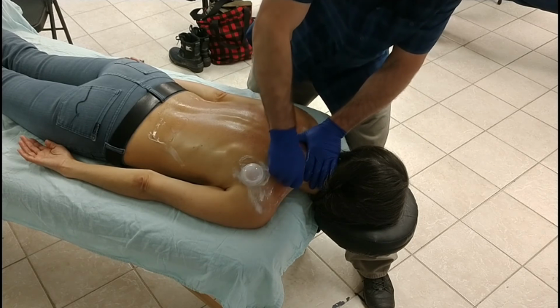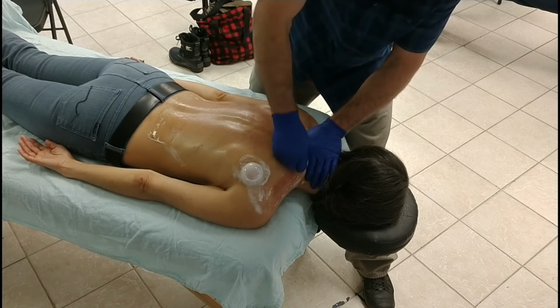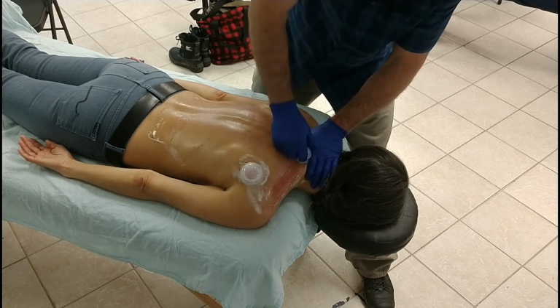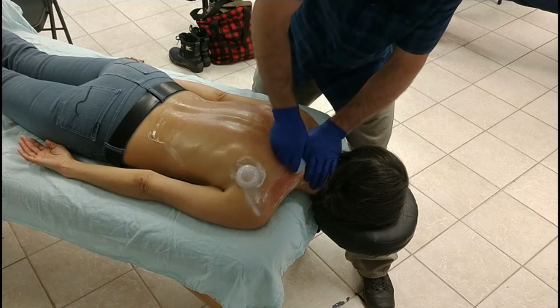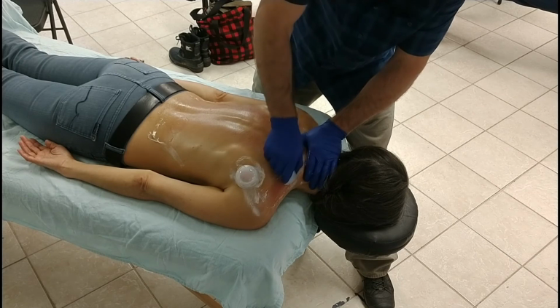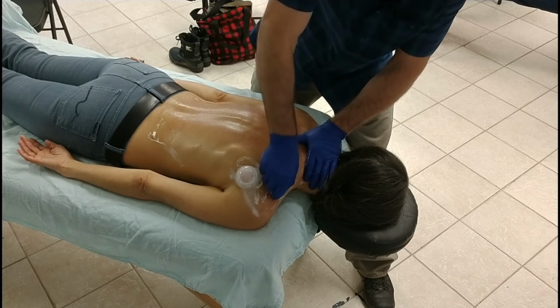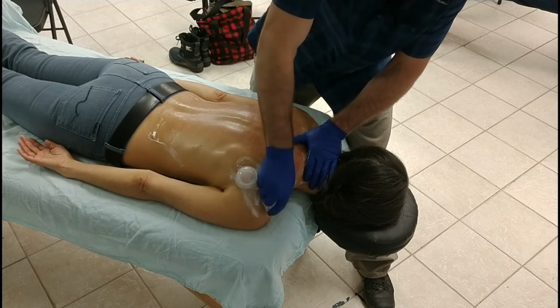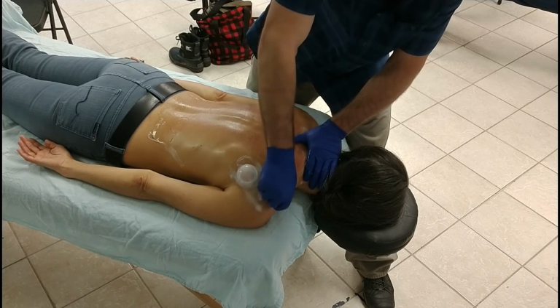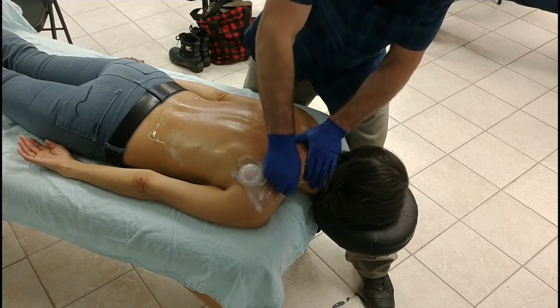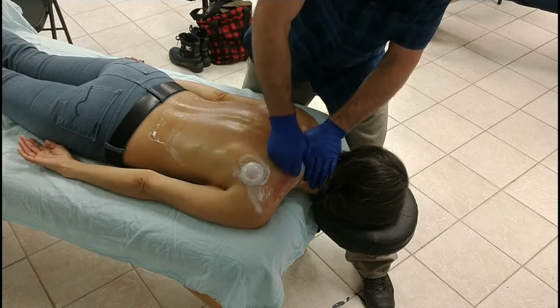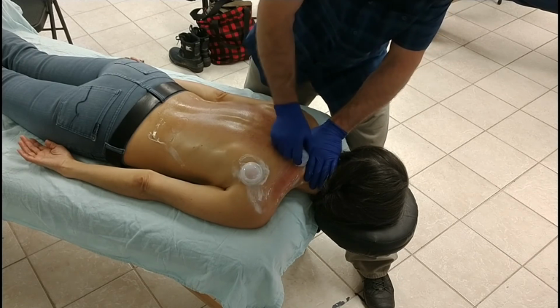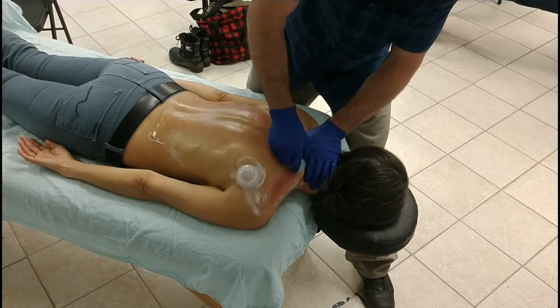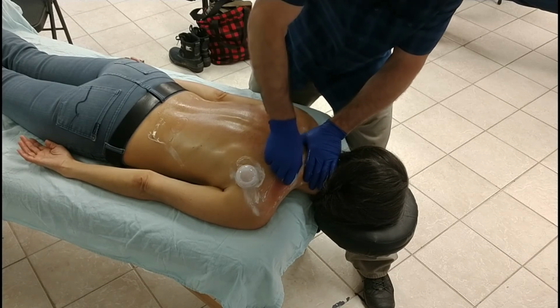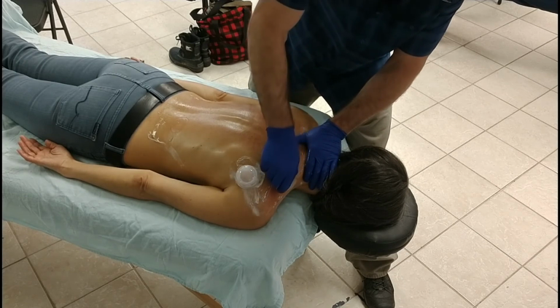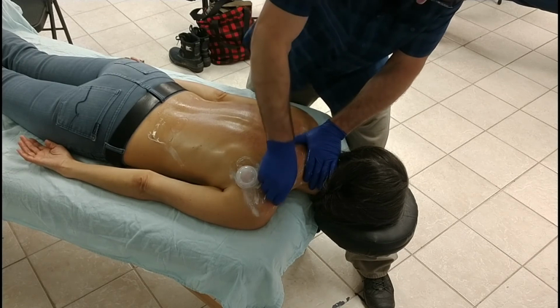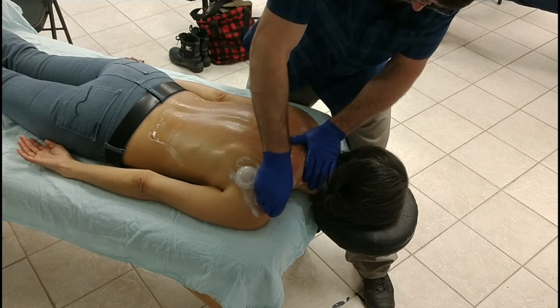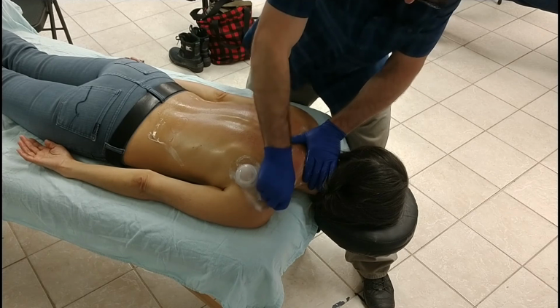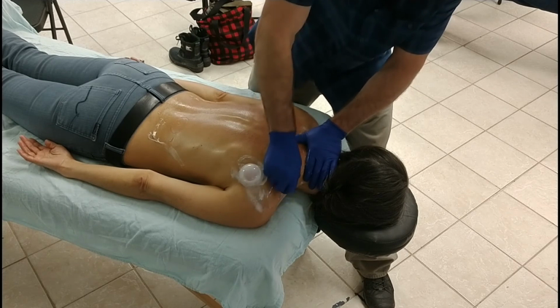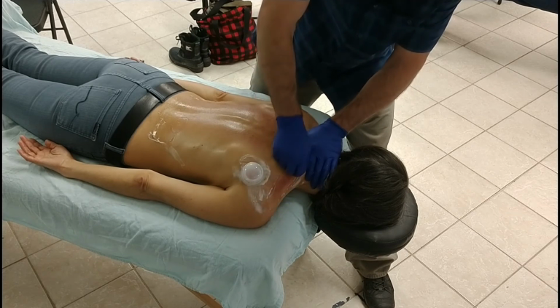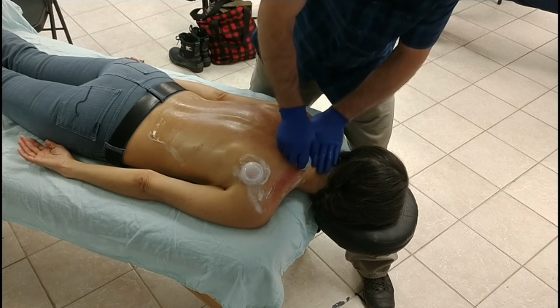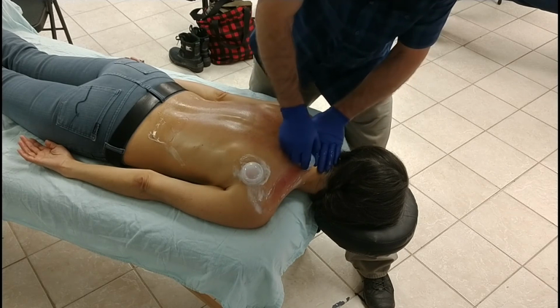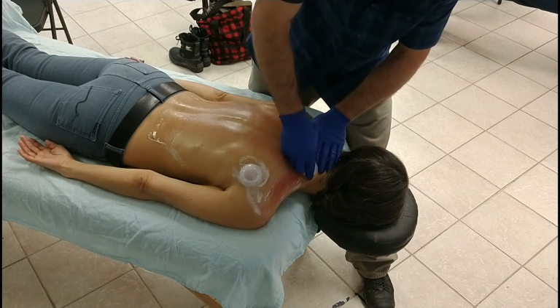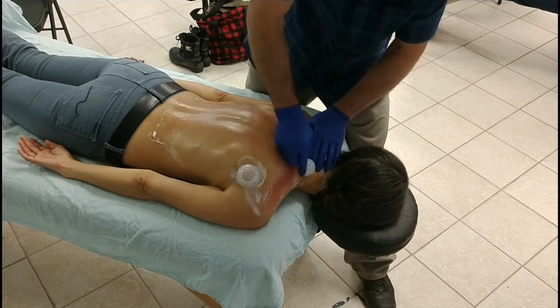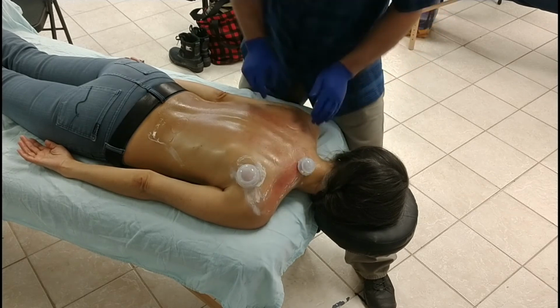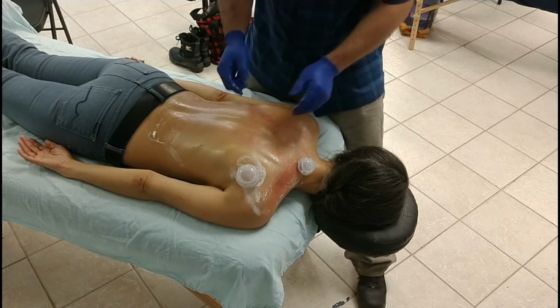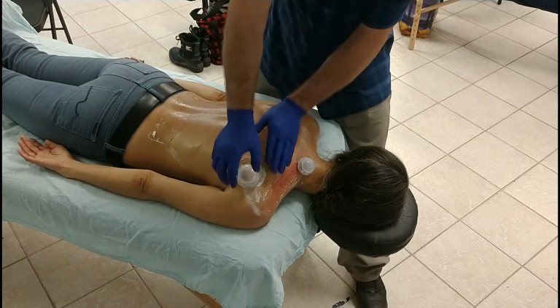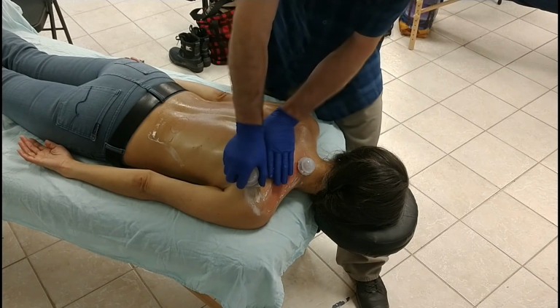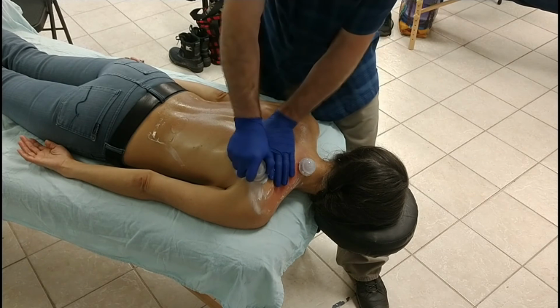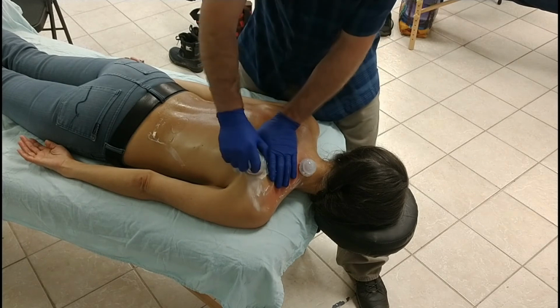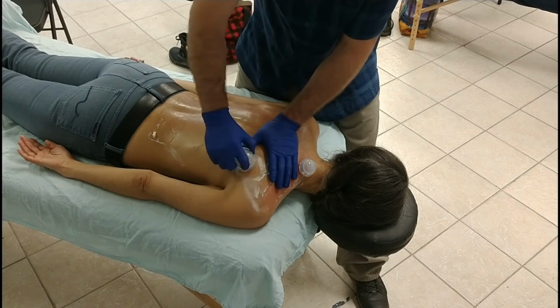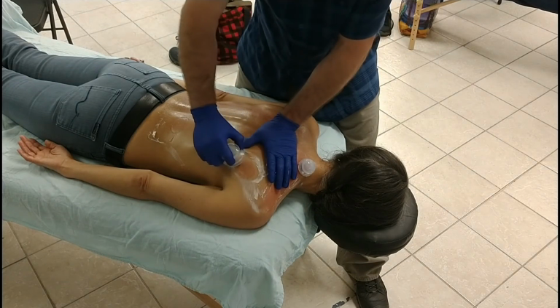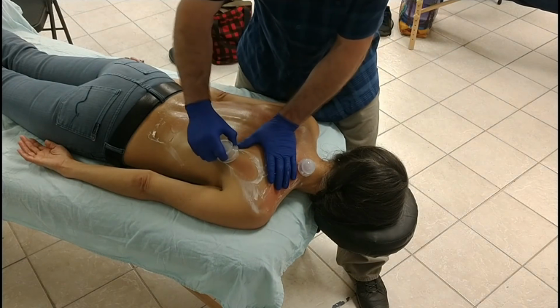Following the spine of the scapula is the easiest way for me to work this whole region back and forth. What I'll often do is move the cup in that area, then park that cup and come down to work on another one.